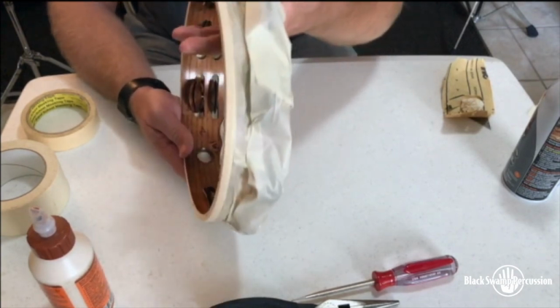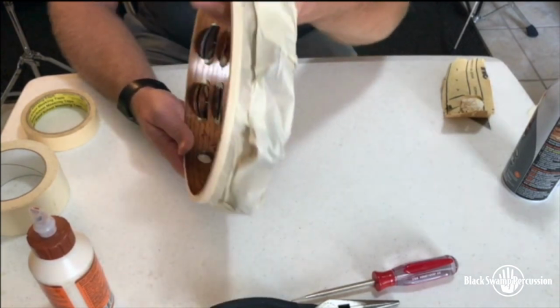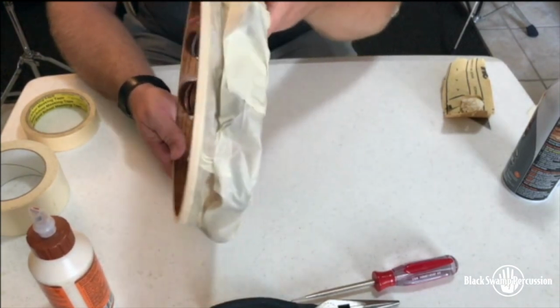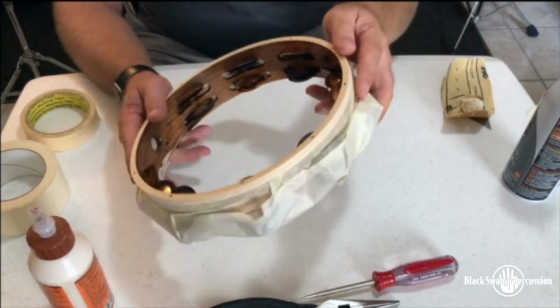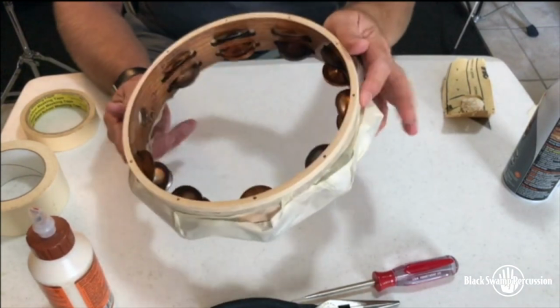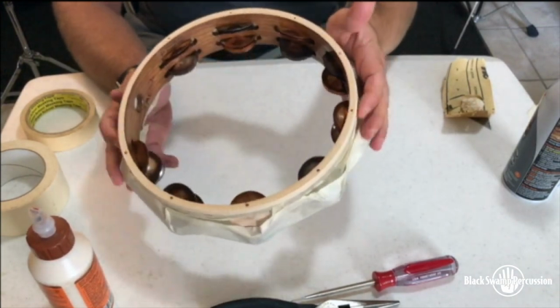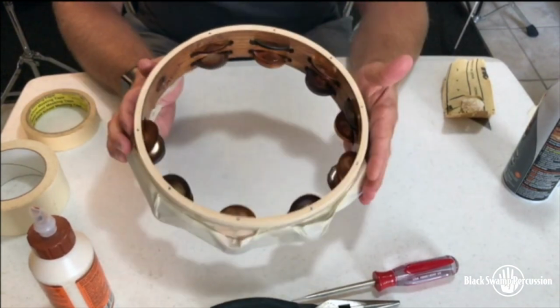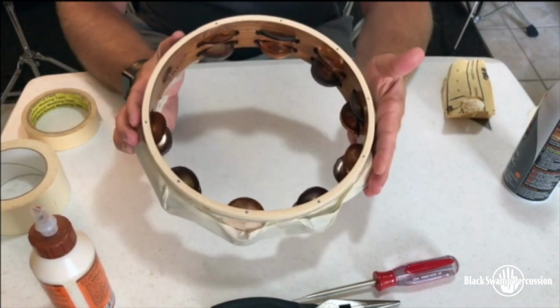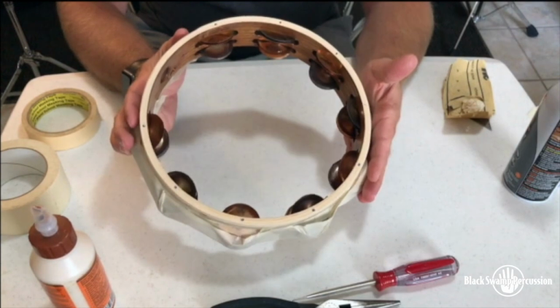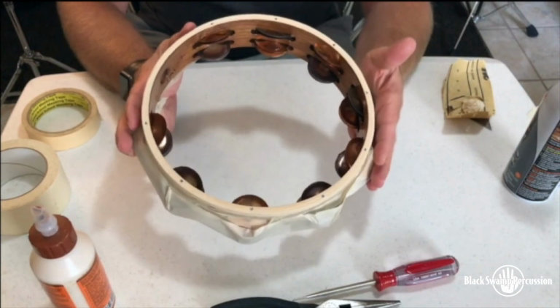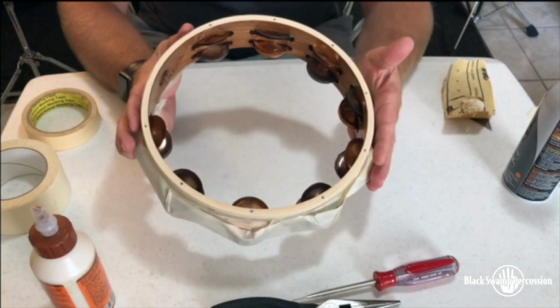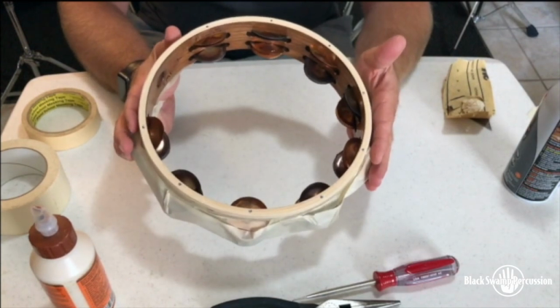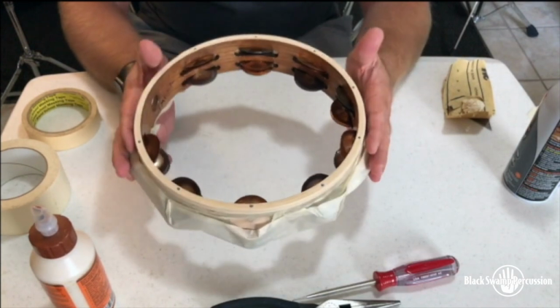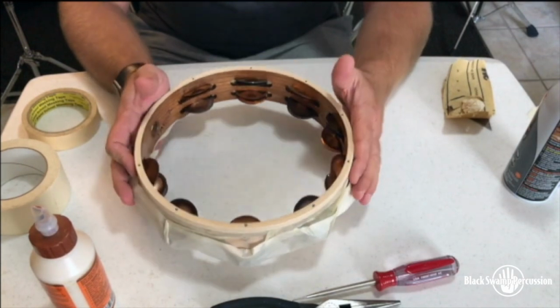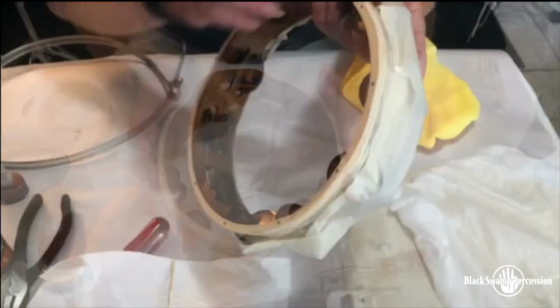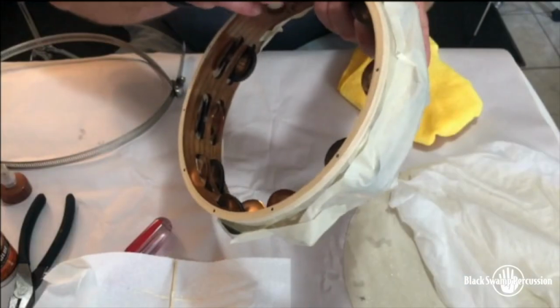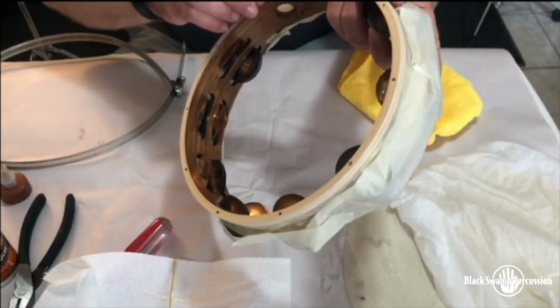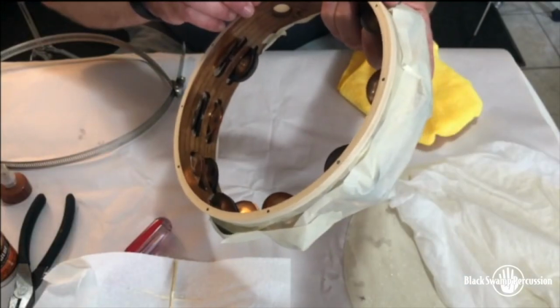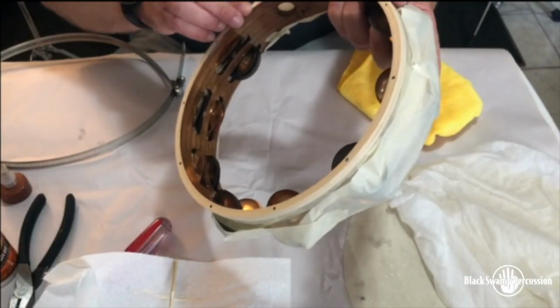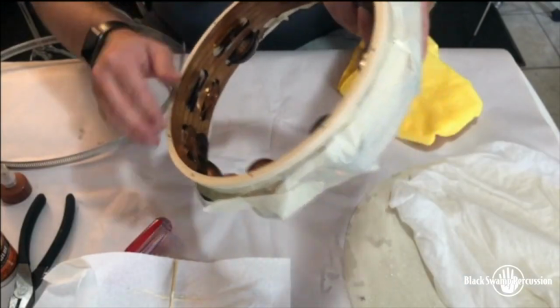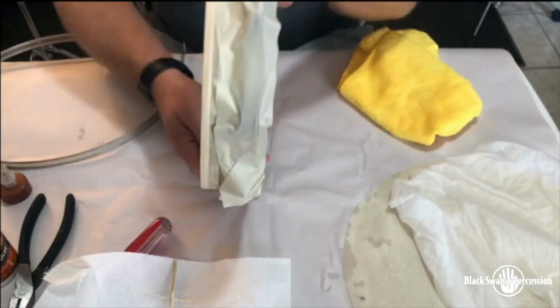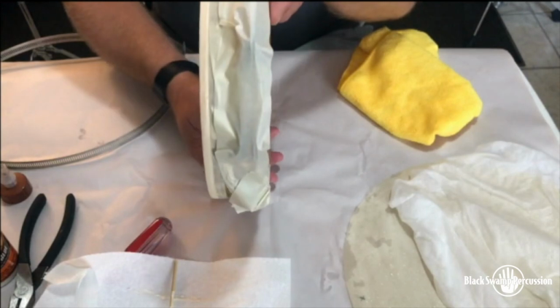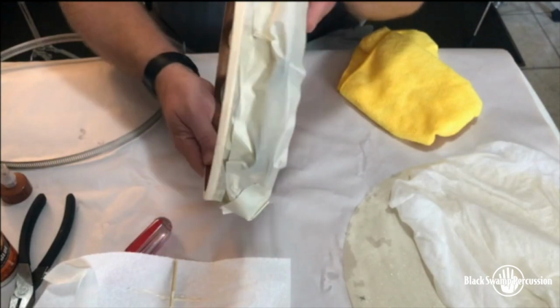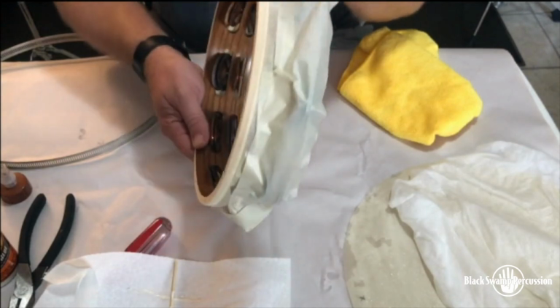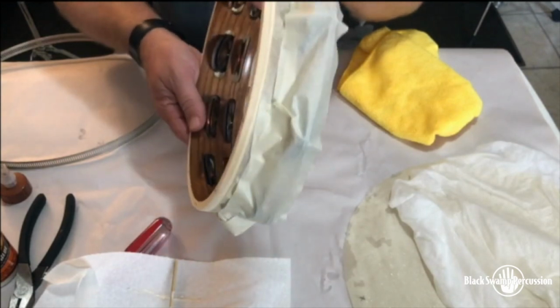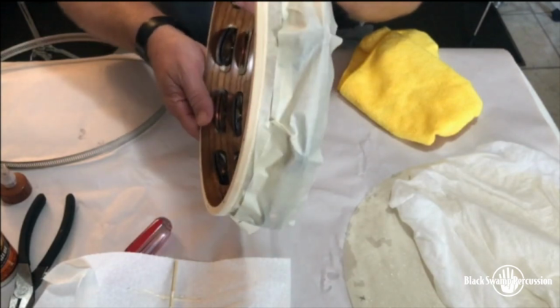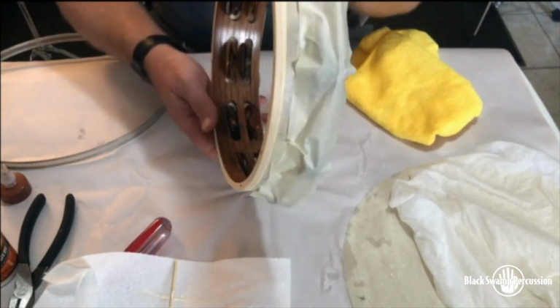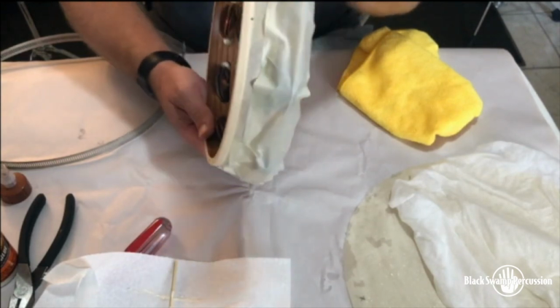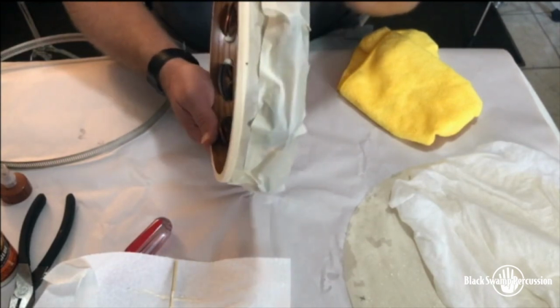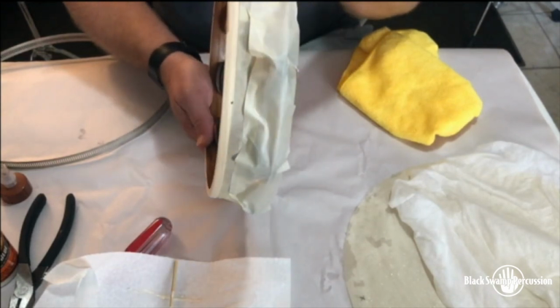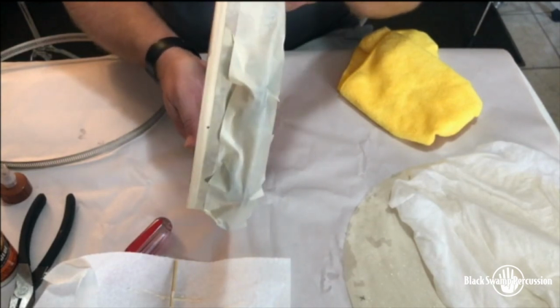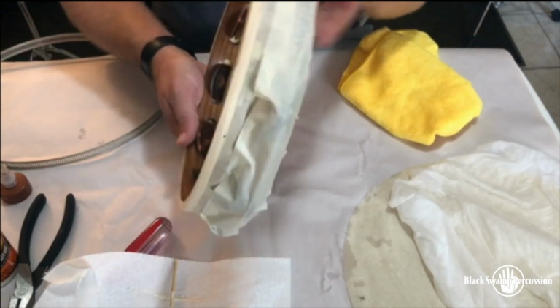There you have it folks — this tambourine is about ready for a new head. Shell is sanded and we've got our tape on here to prevent glue from dripping down onto our frame and our jingles.